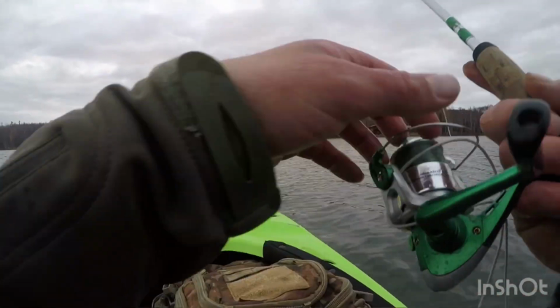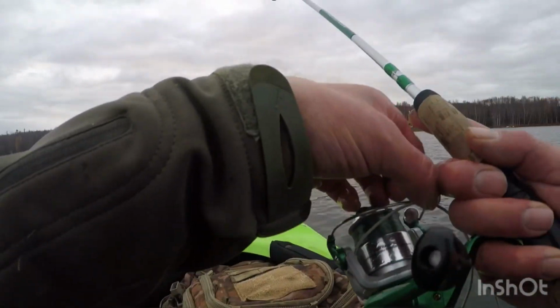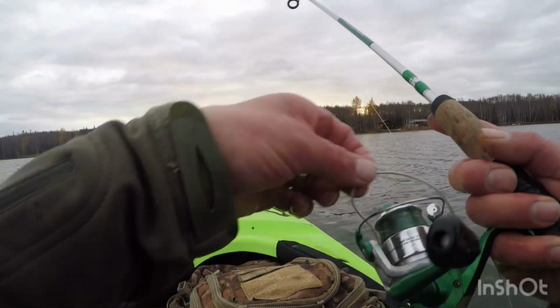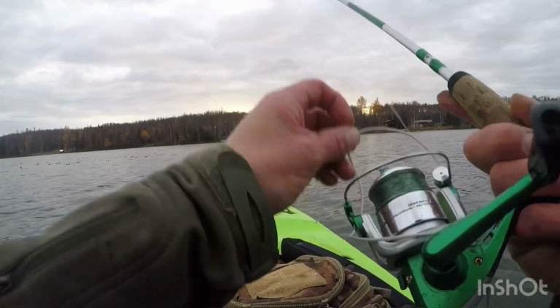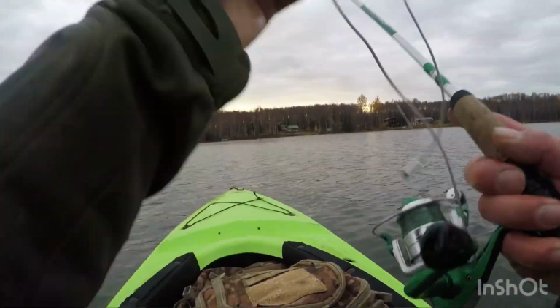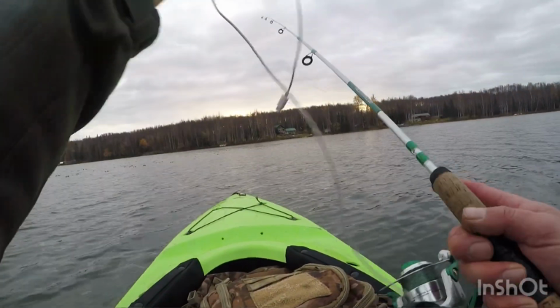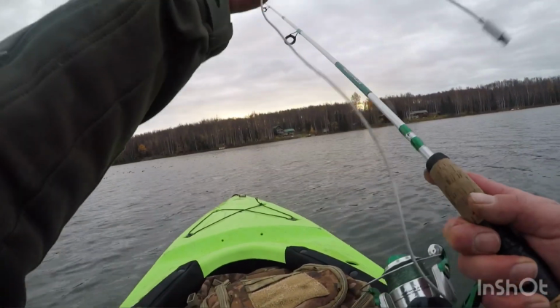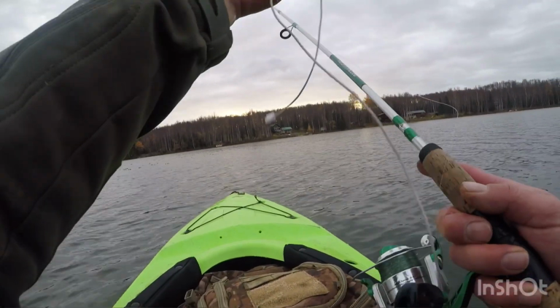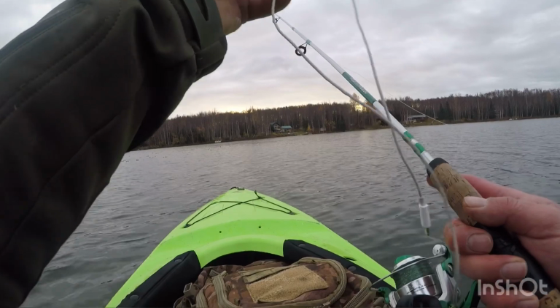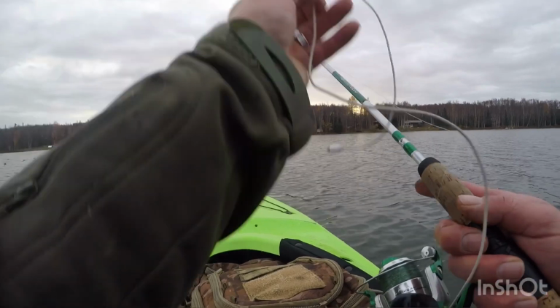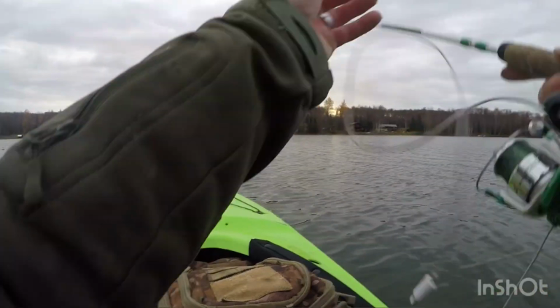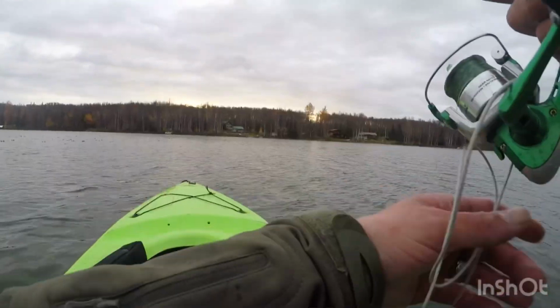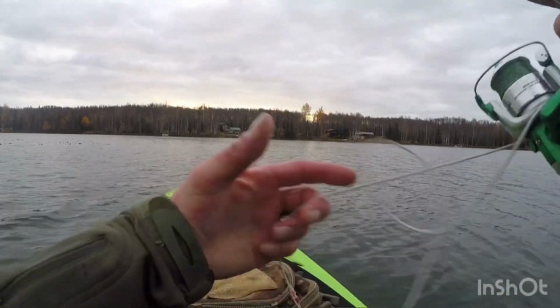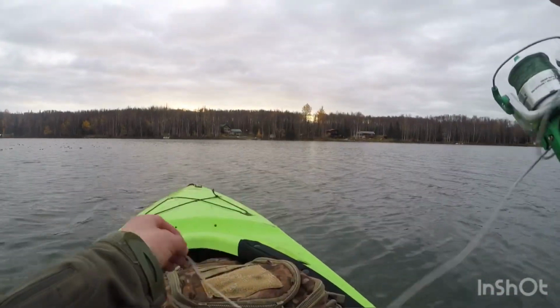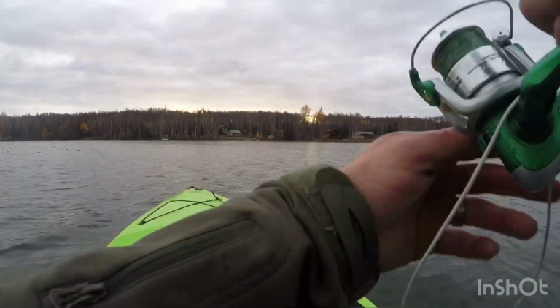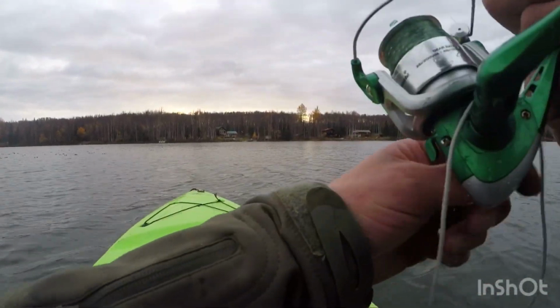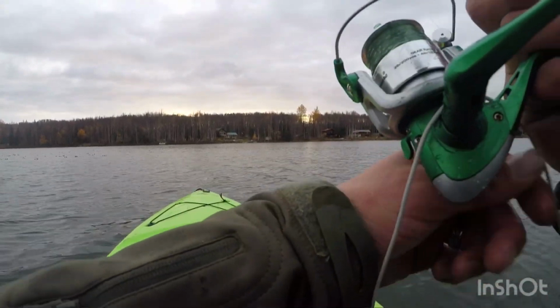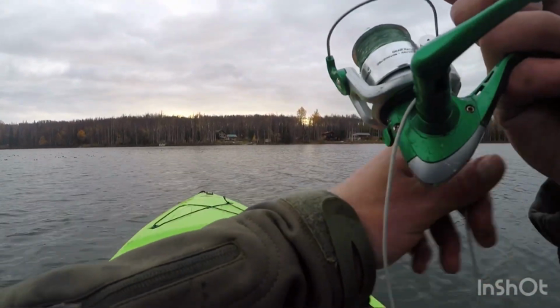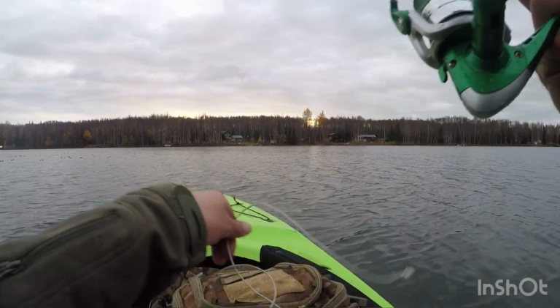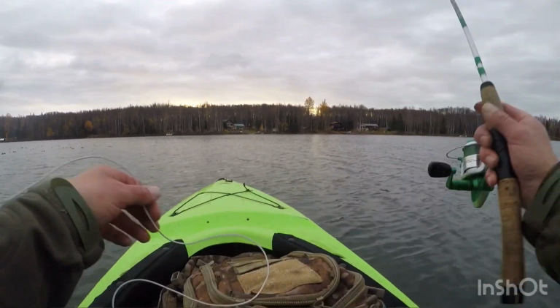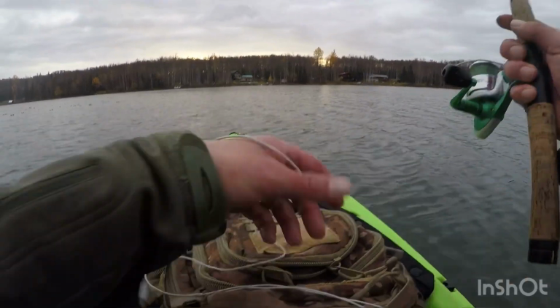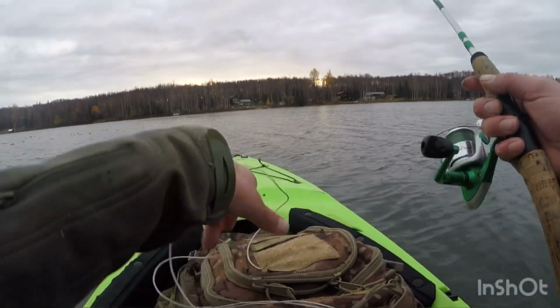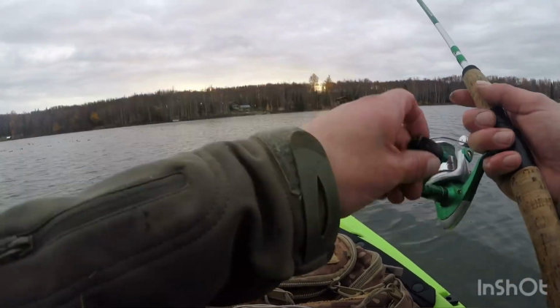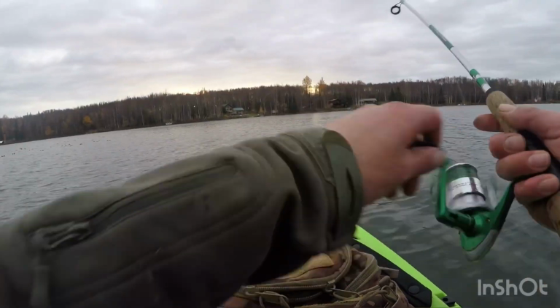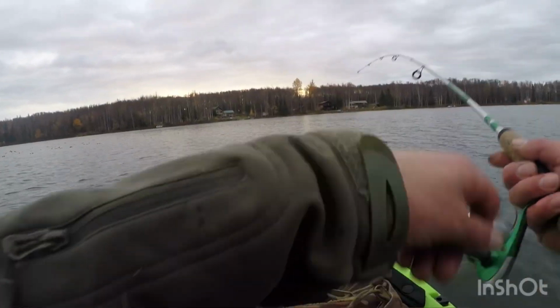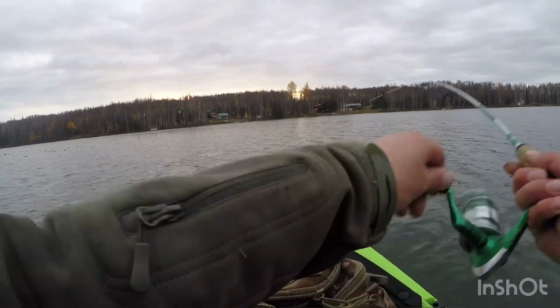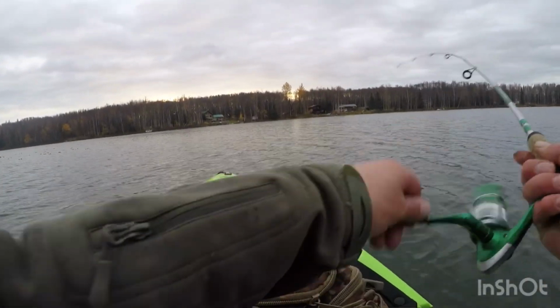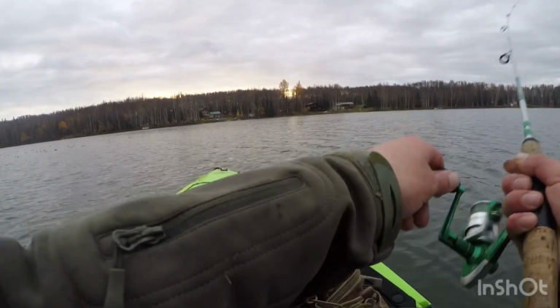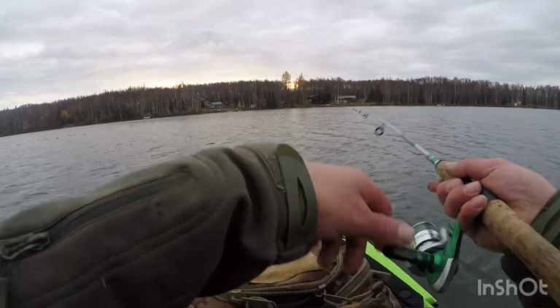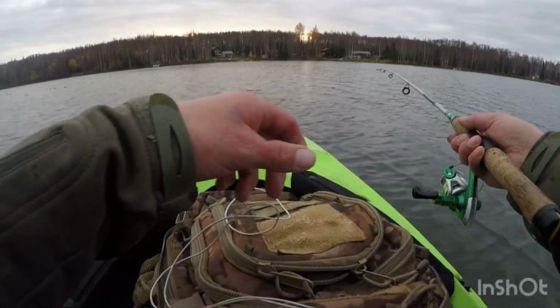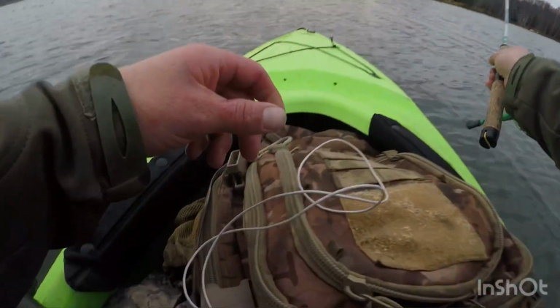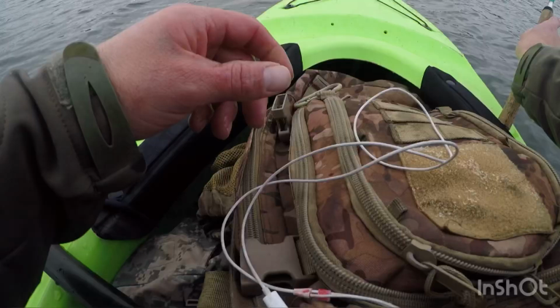I just lost one - damn, I wrapped my headphones up. Oh my gosh, I'm lucky I didn't rip my phone into the lake! Holy smokes. Alright guys, let me fix this mess and we'll see you in a bit.